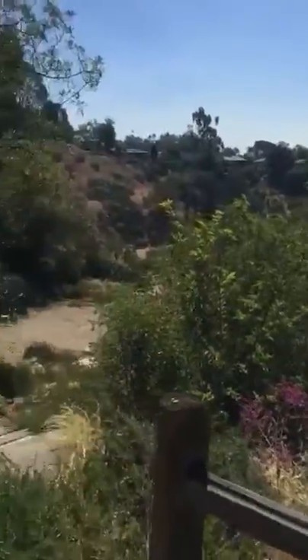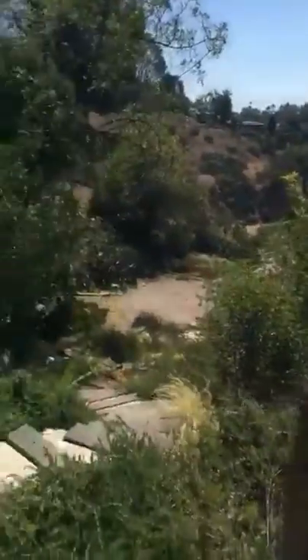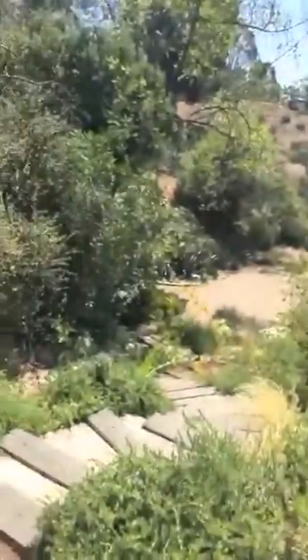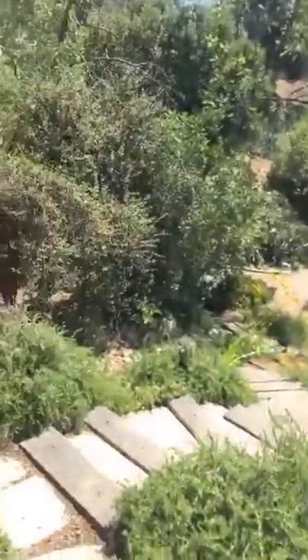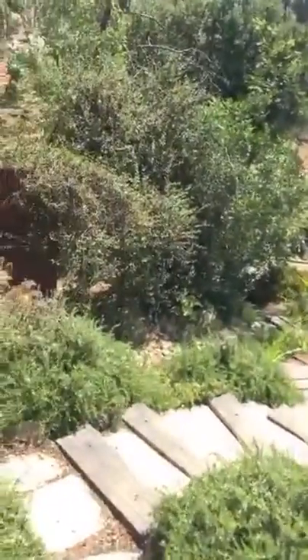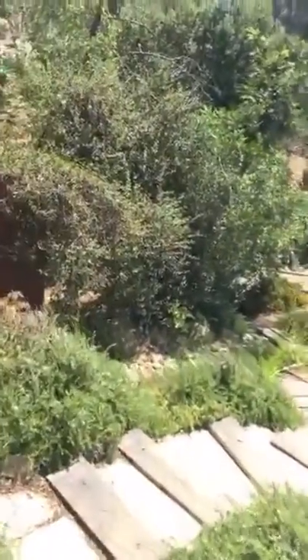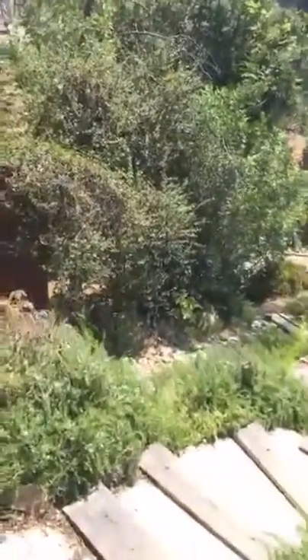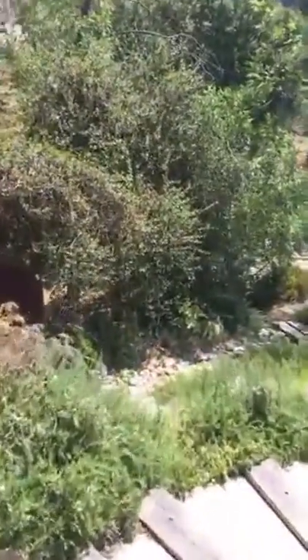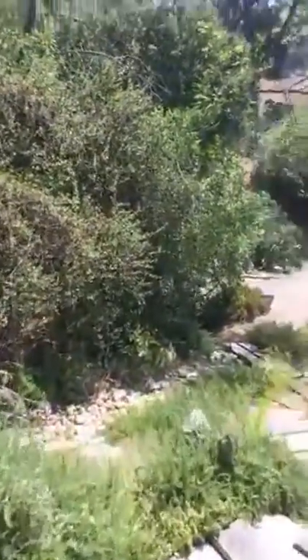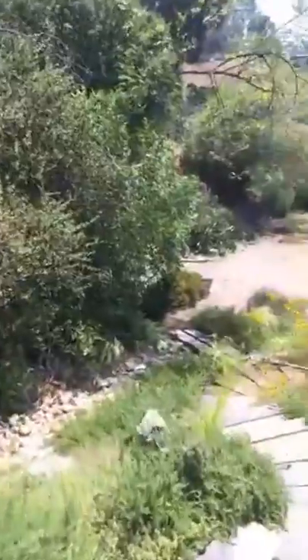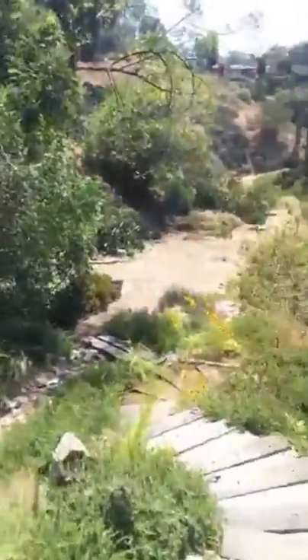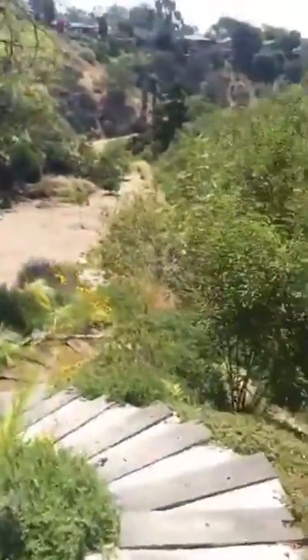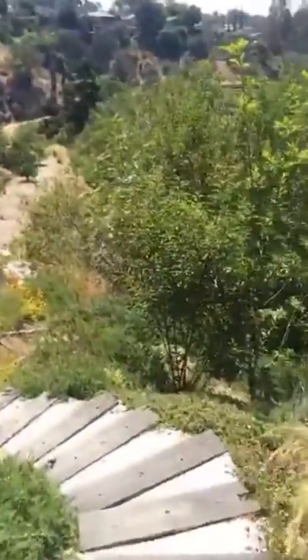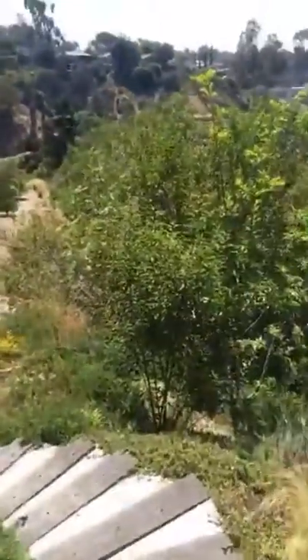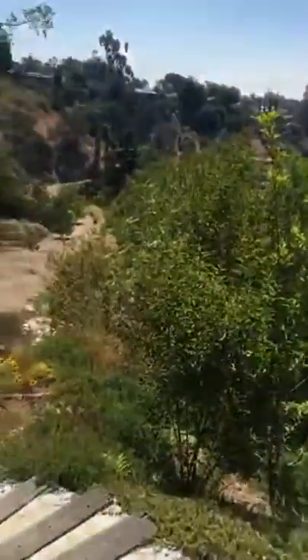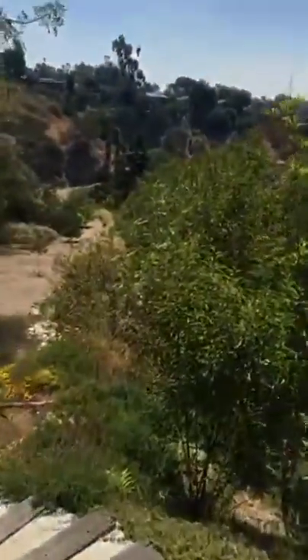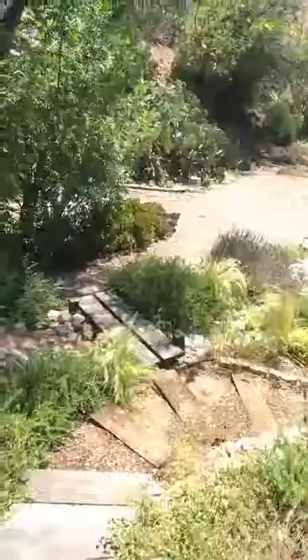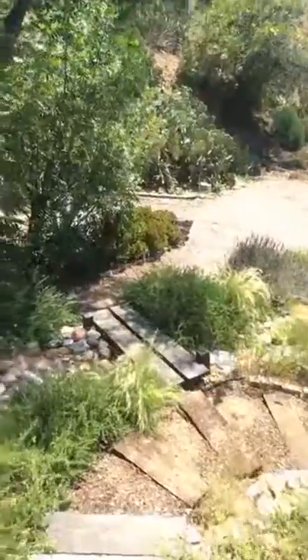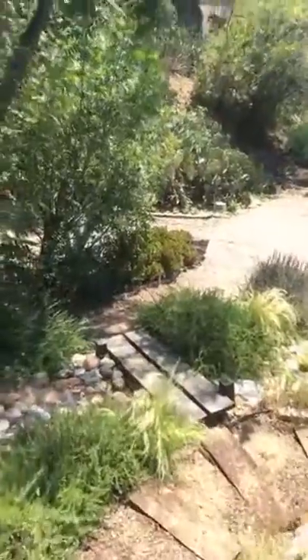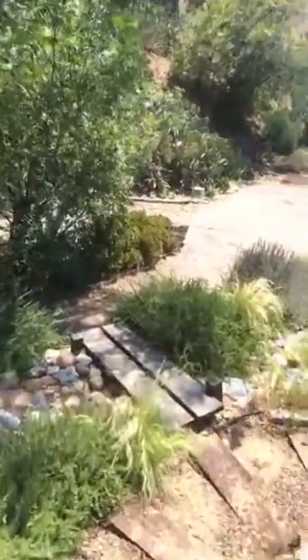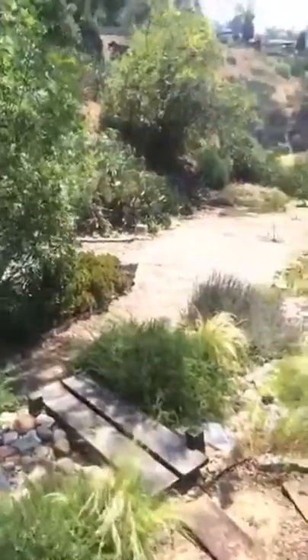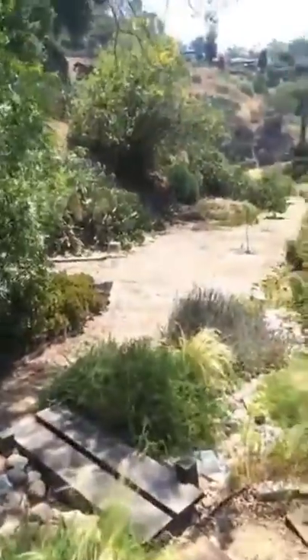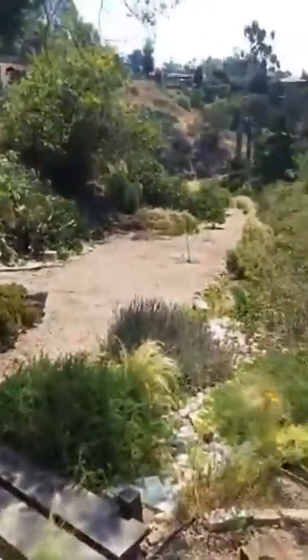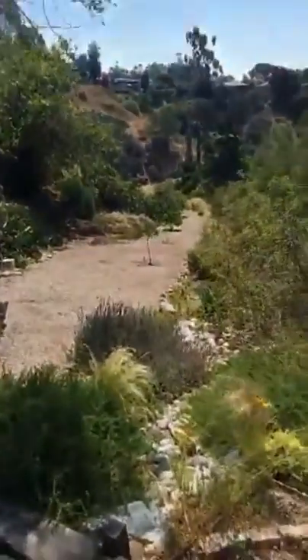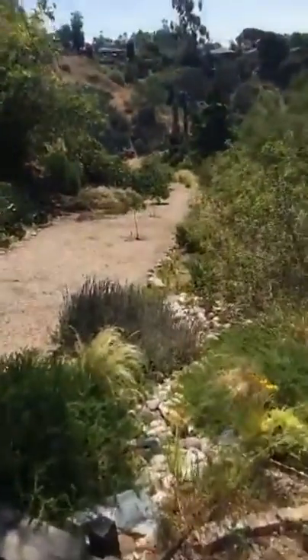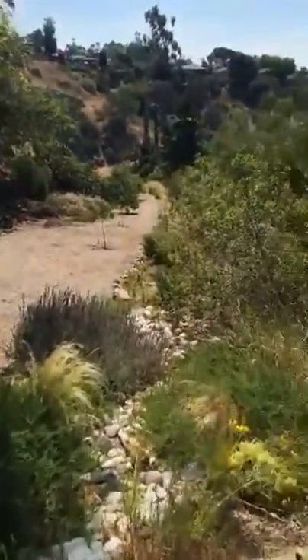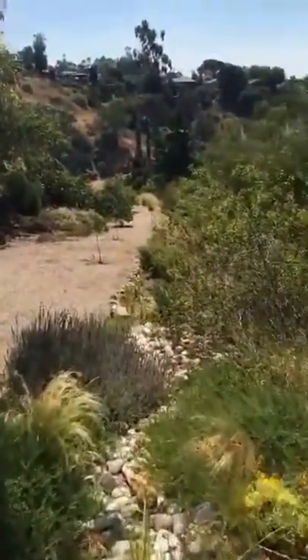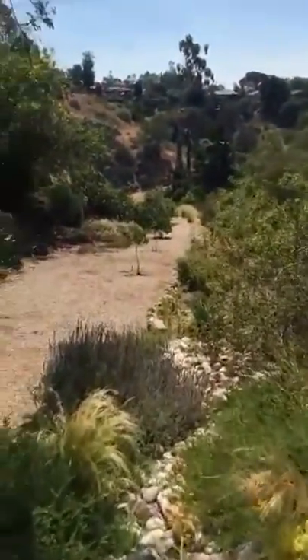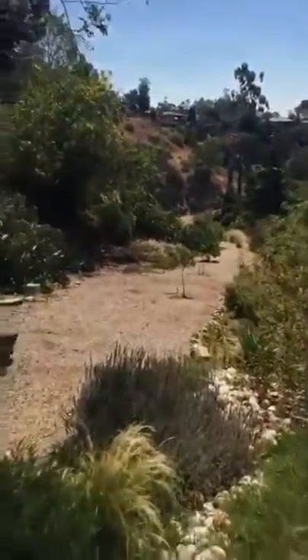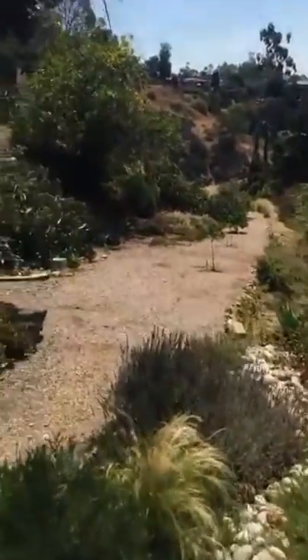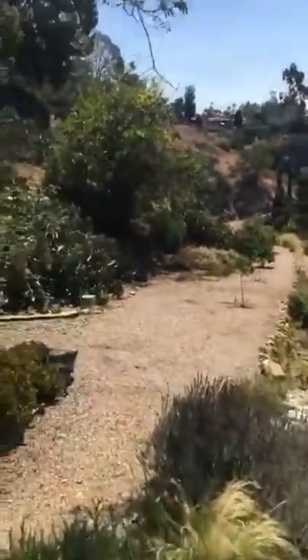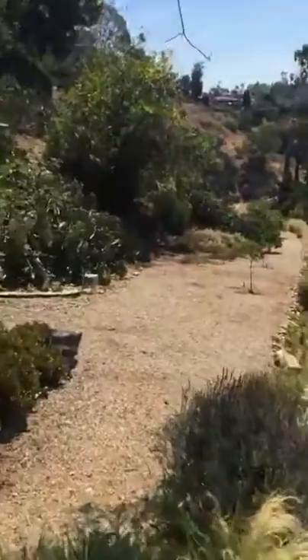This is called Eagle Rock, California, and we're about 15 minutes from downtown LA, but it sure does not feel like it. It's super quiet, and there's tons of wildlife around here. We always see coyotes, we've seen some bobcats, raccoons, skunks.